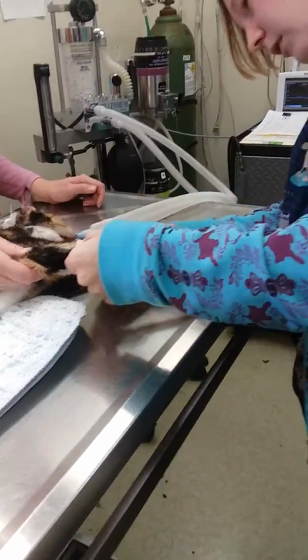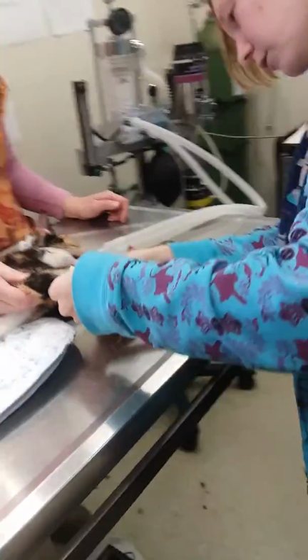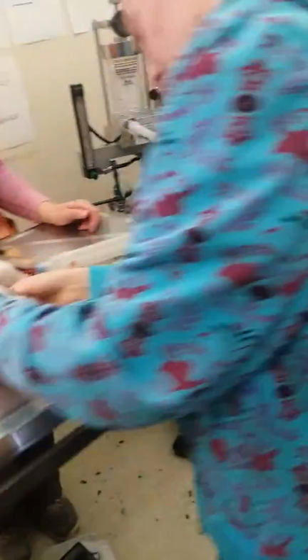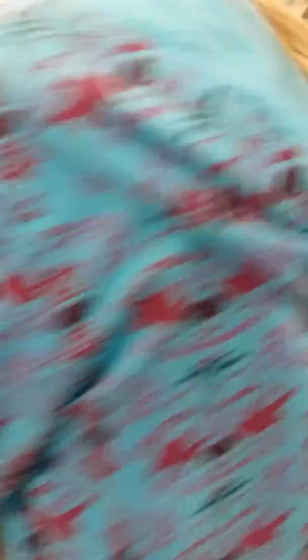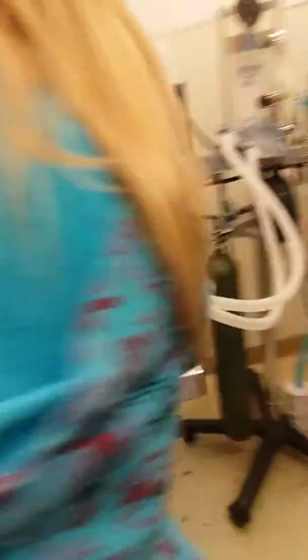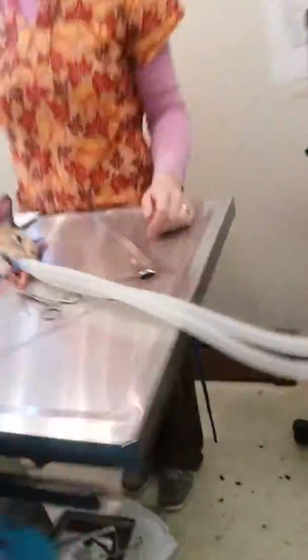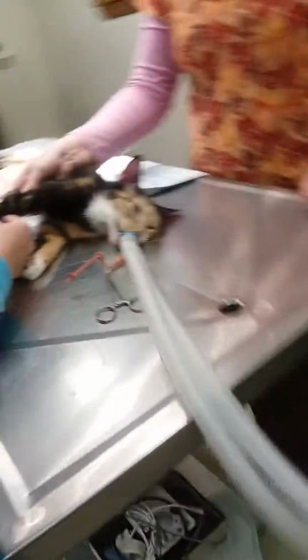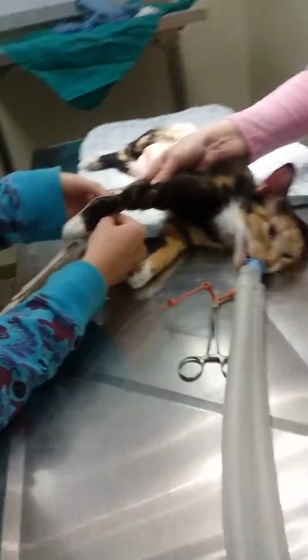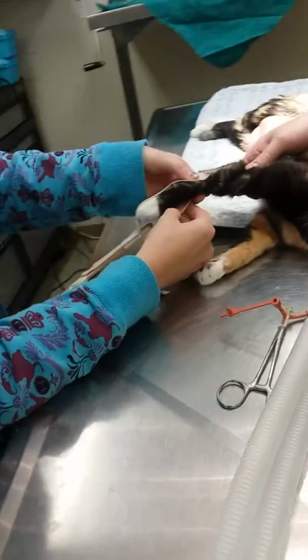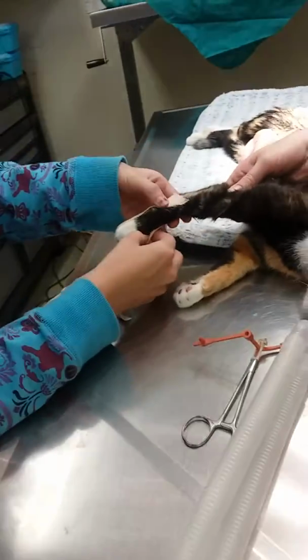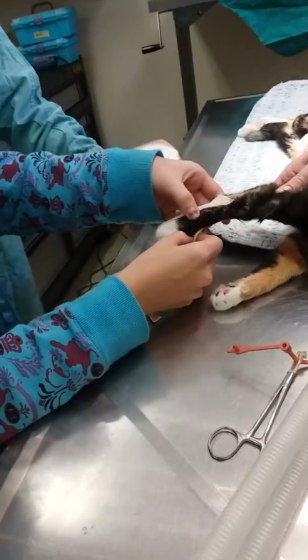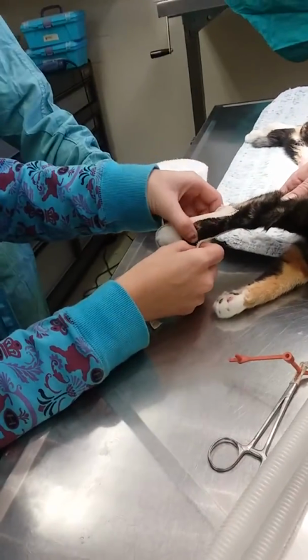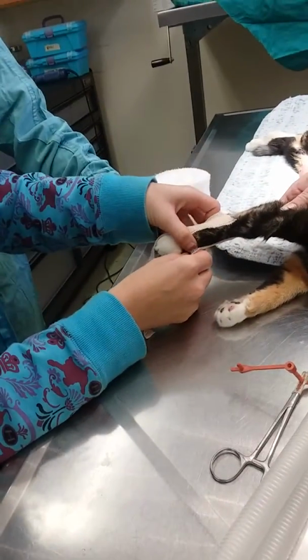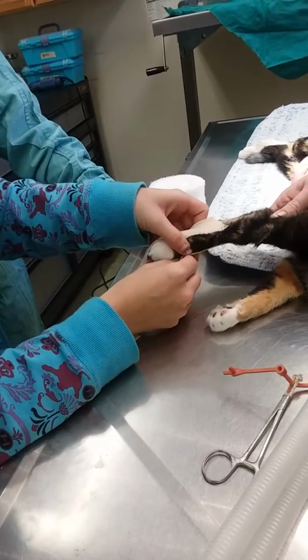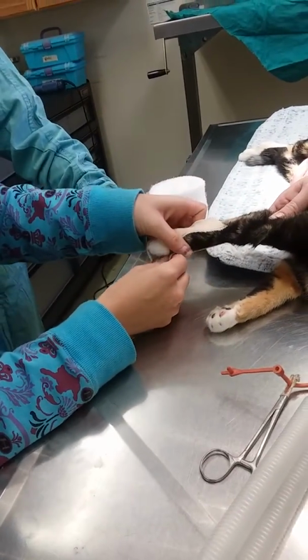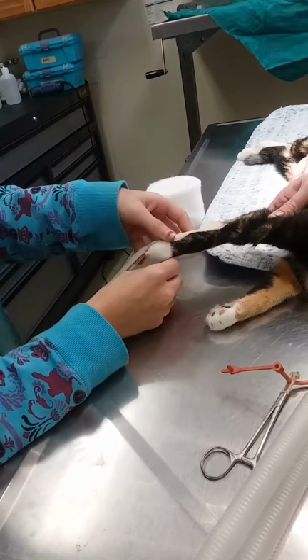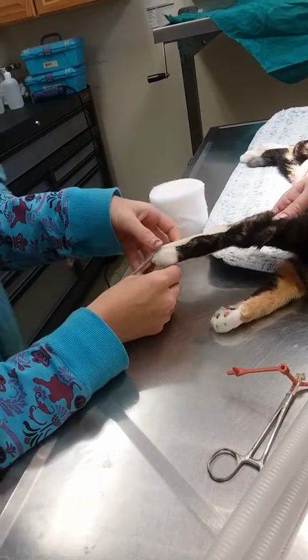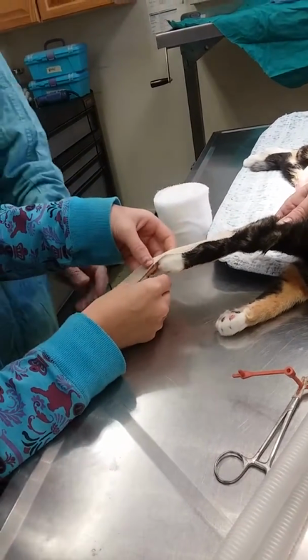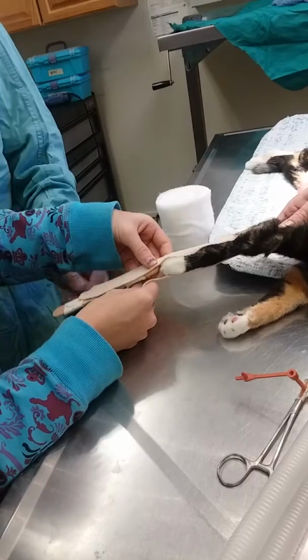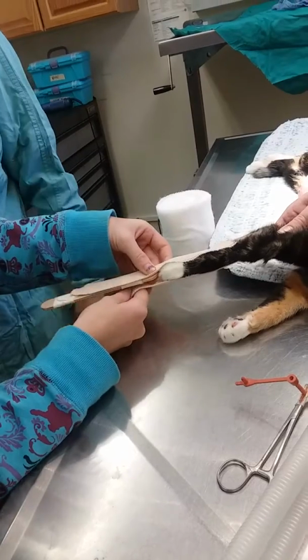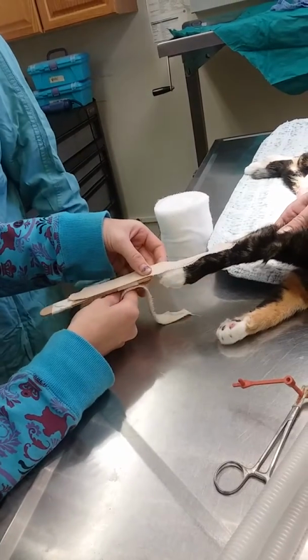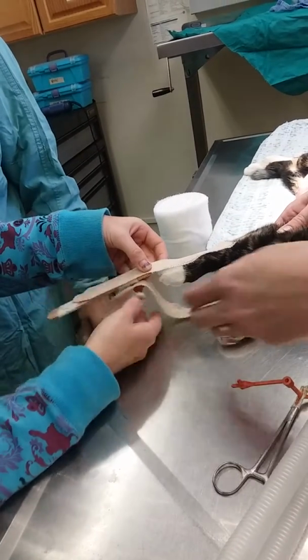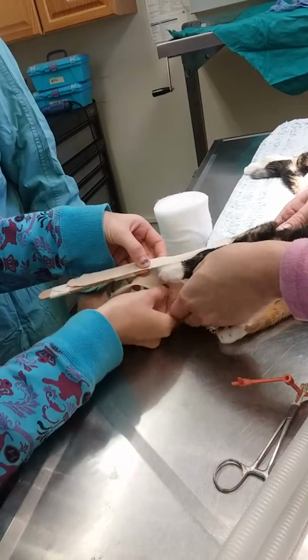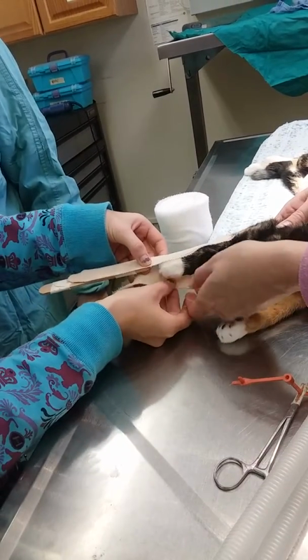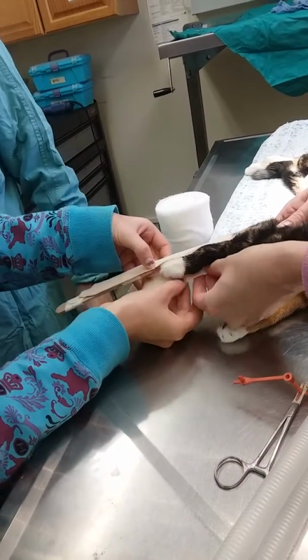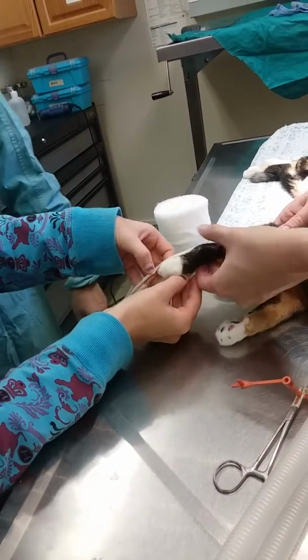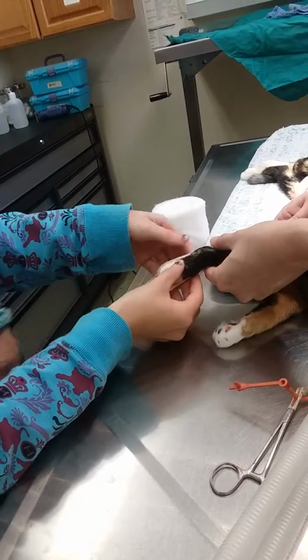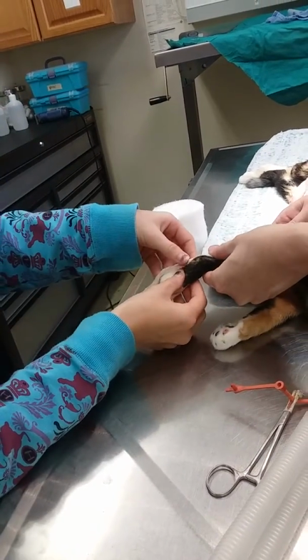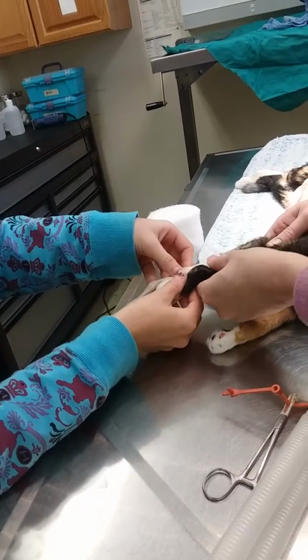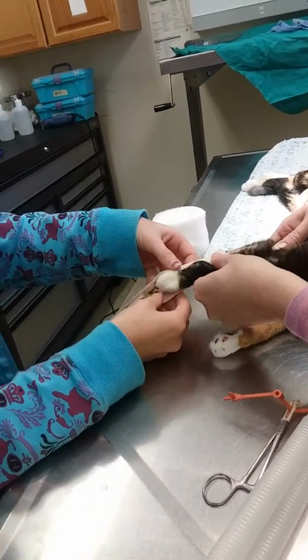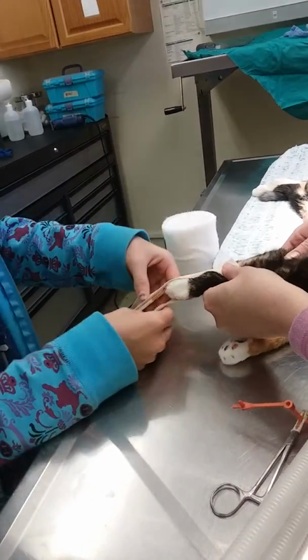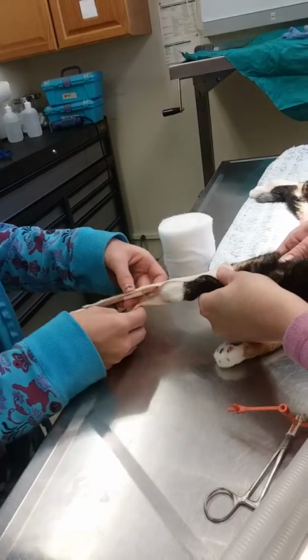Let me get on this other side. That's better. I'll put a sticky side on the other side of the tape.